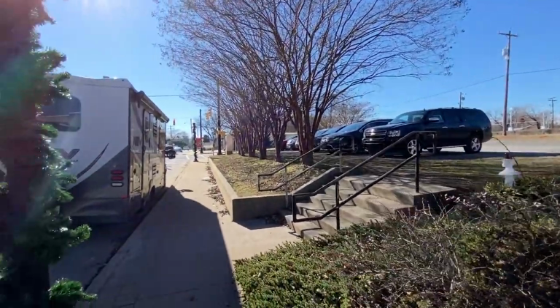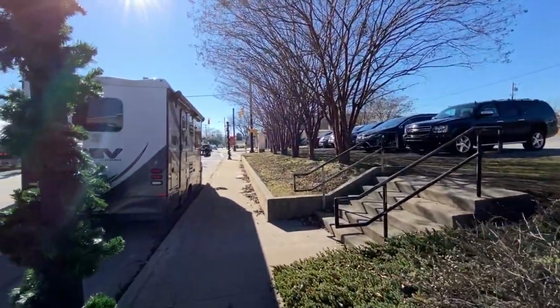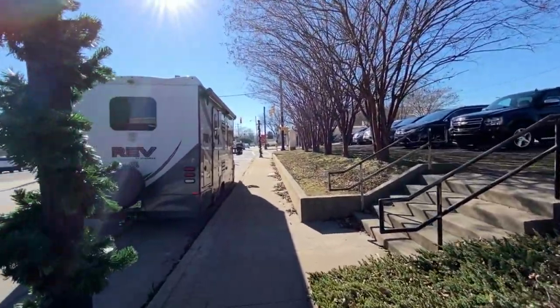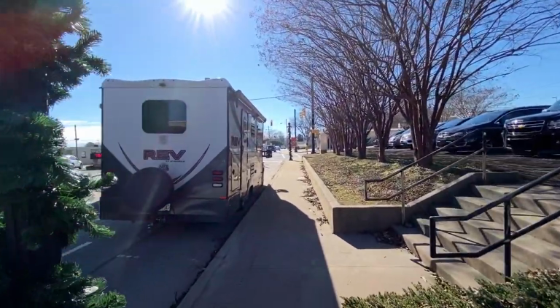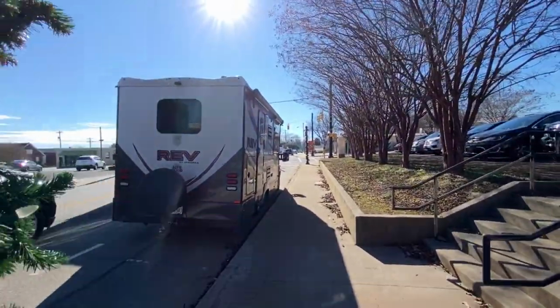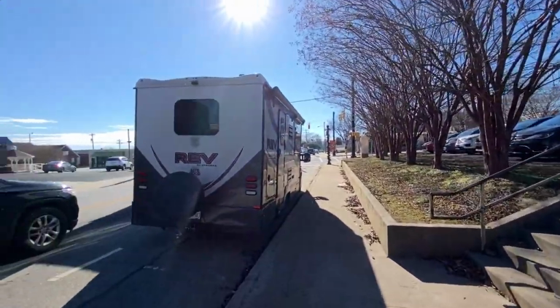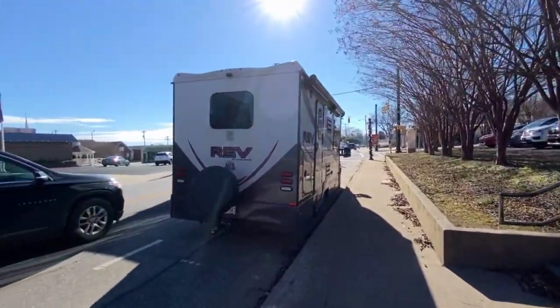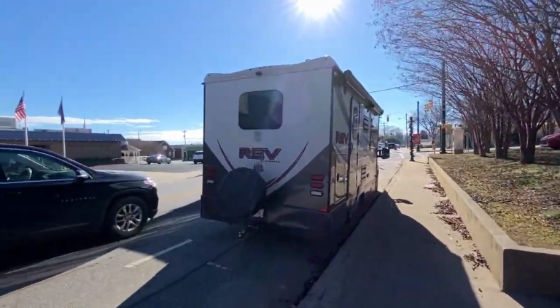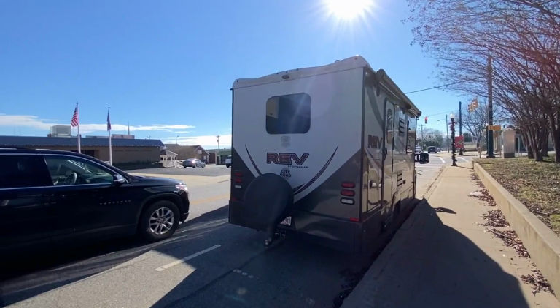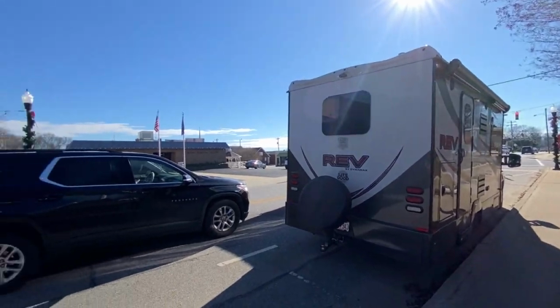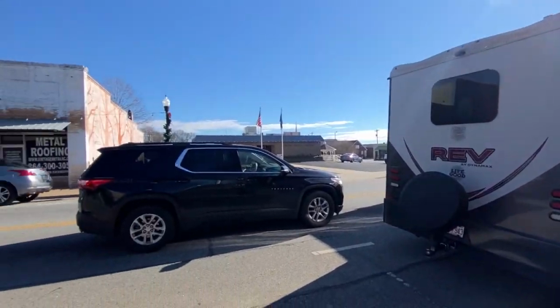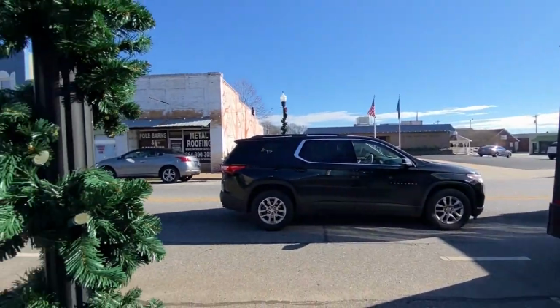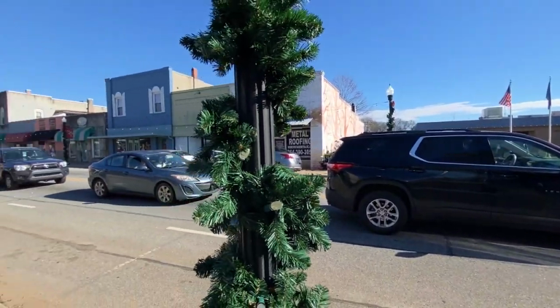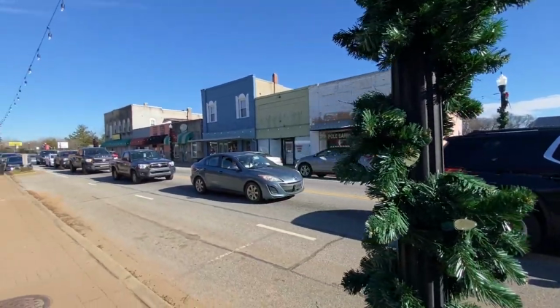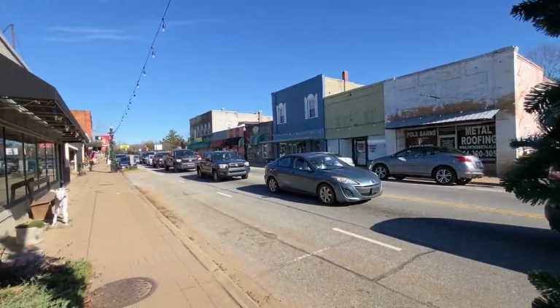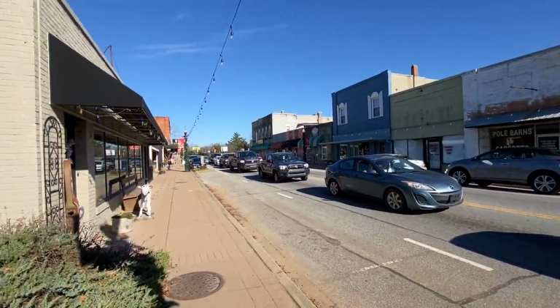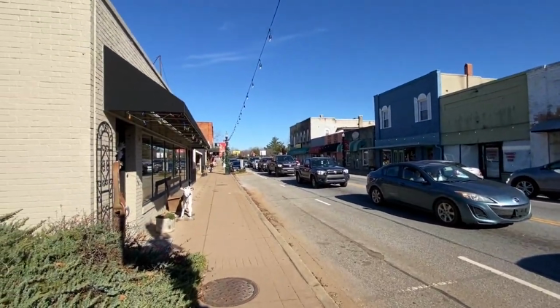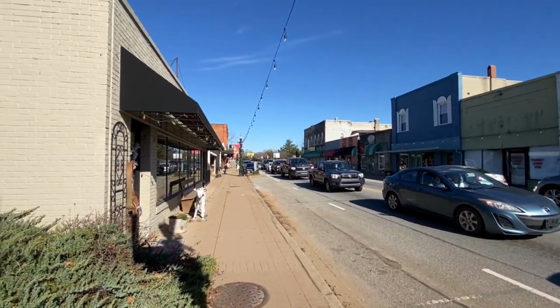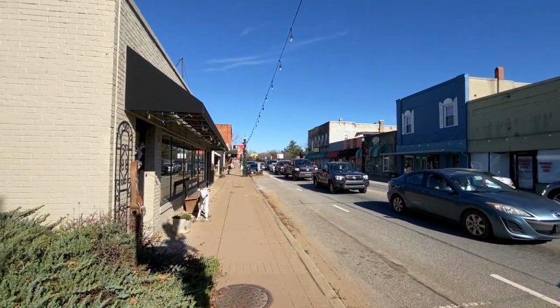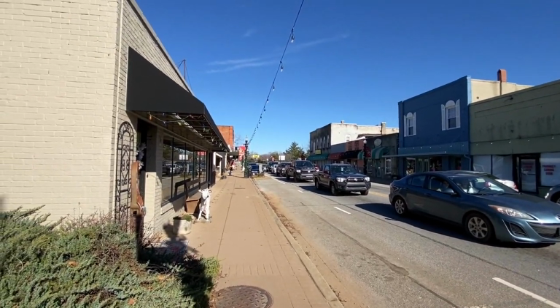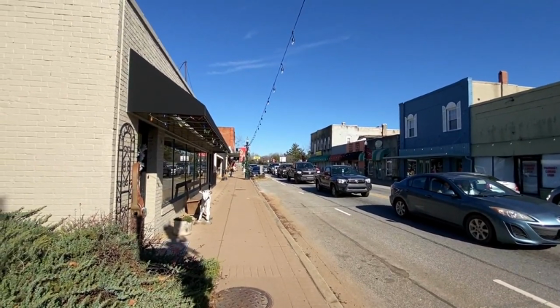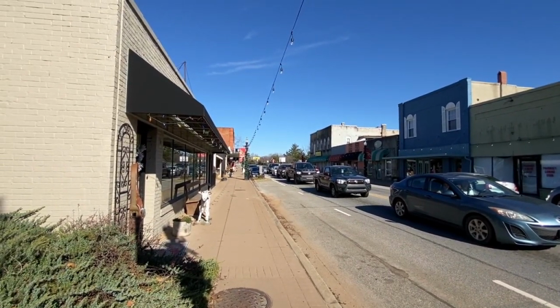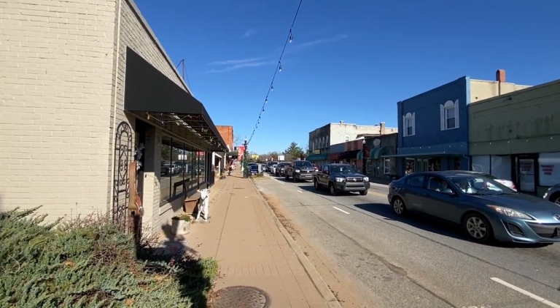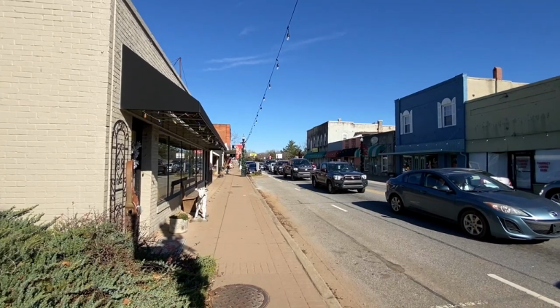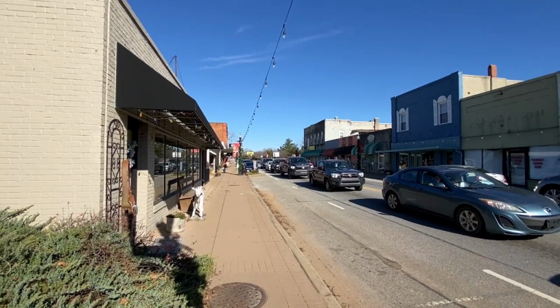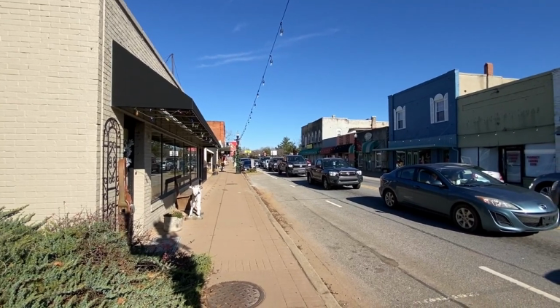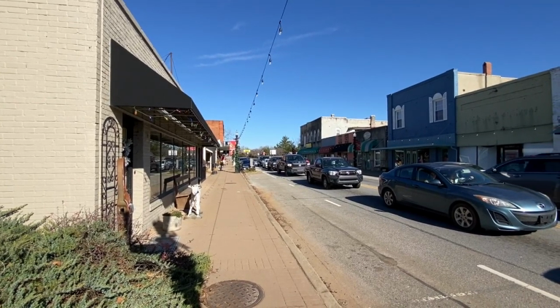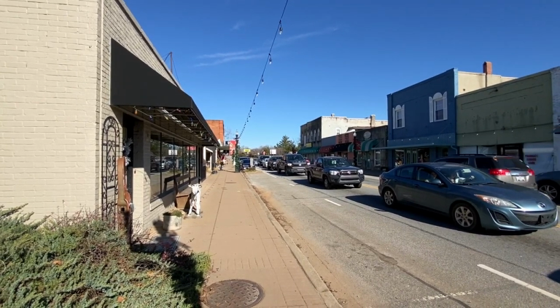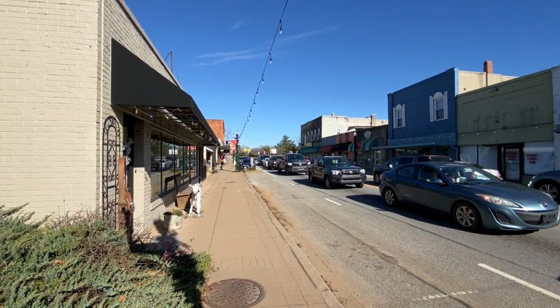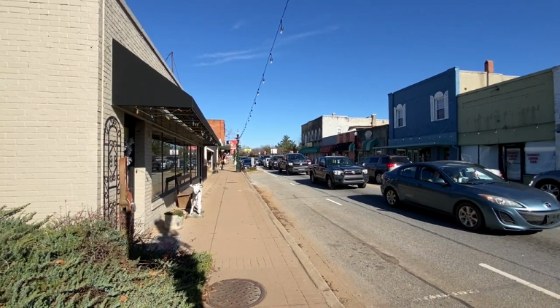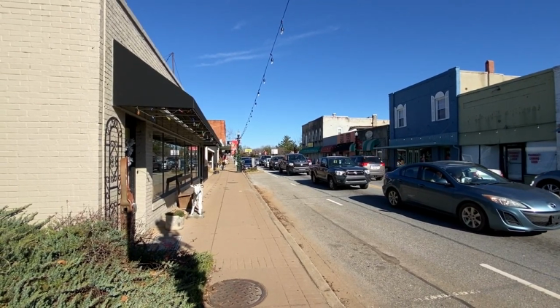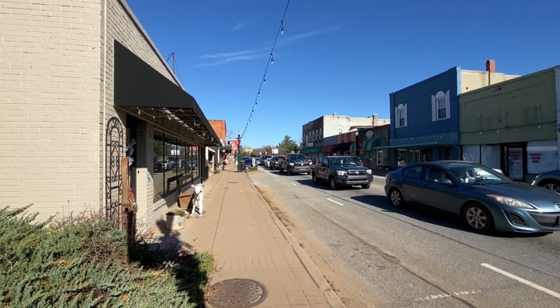We've got it back up here to the old Rev now. That was Cowpens. I hope you enjoyed this walk and talk tour of Cowpens. If you did, I appreciate it. If you like, subscribe and share. Y'all take care.